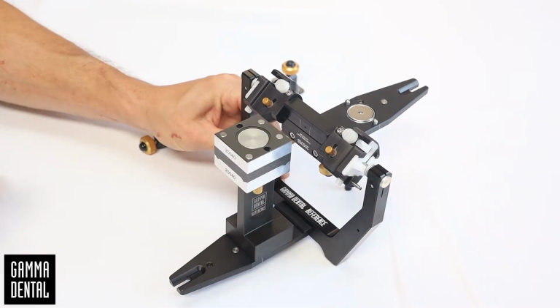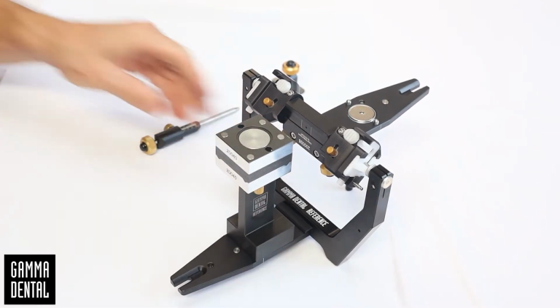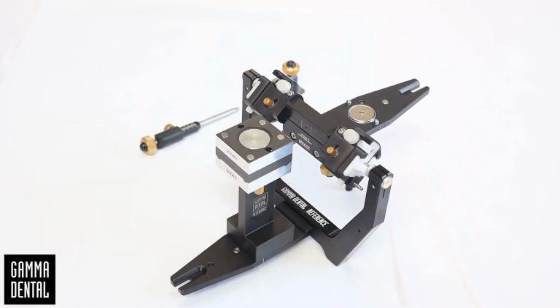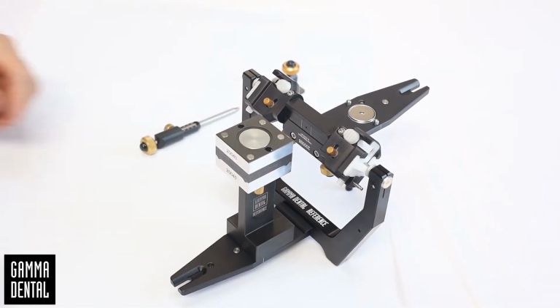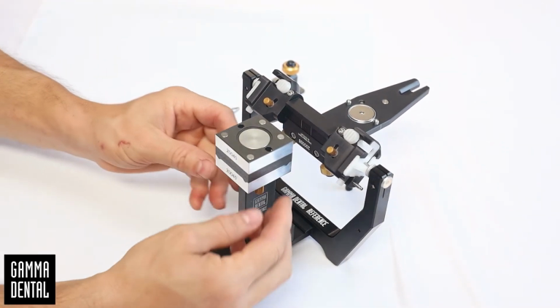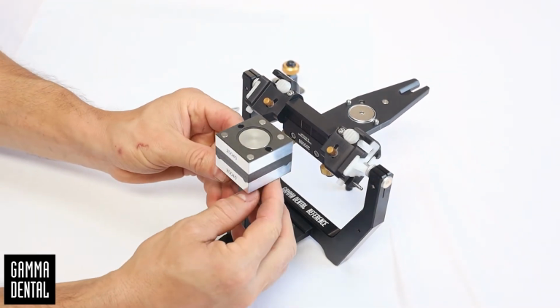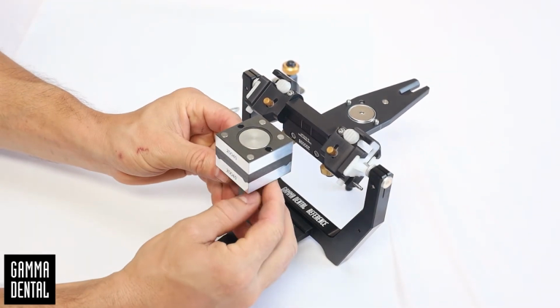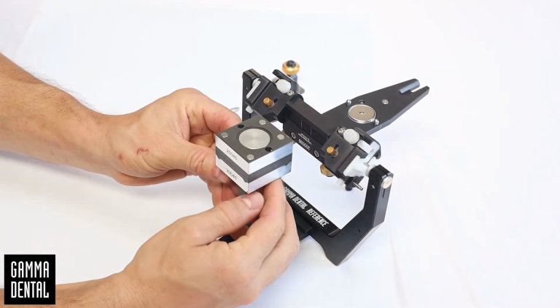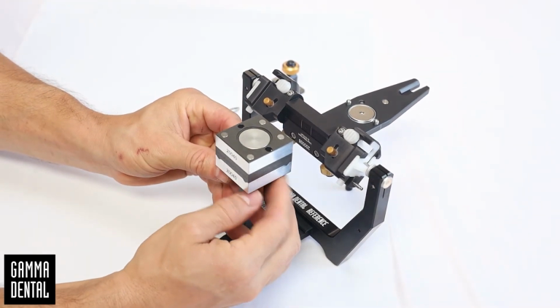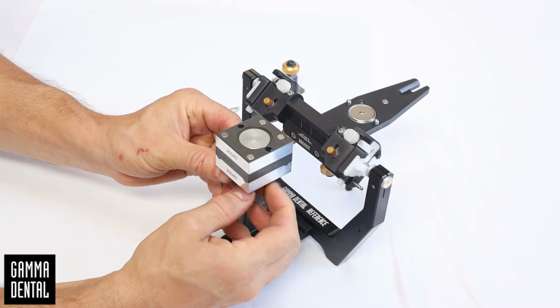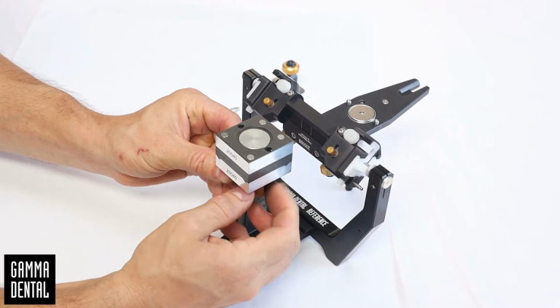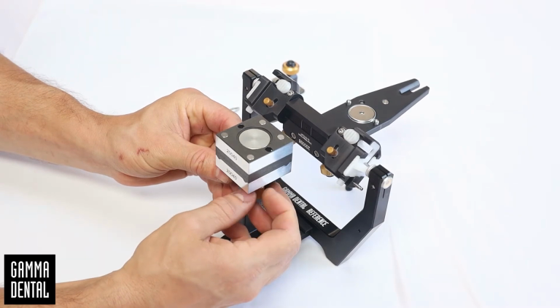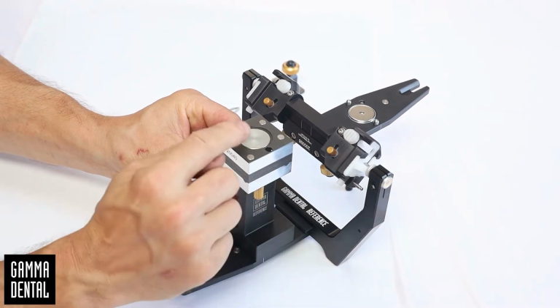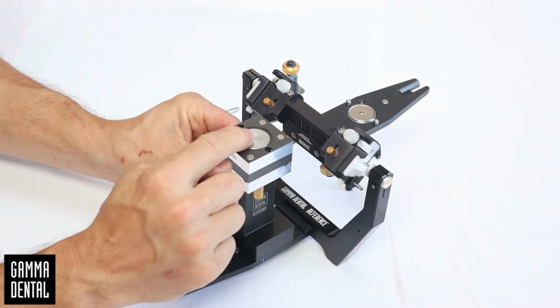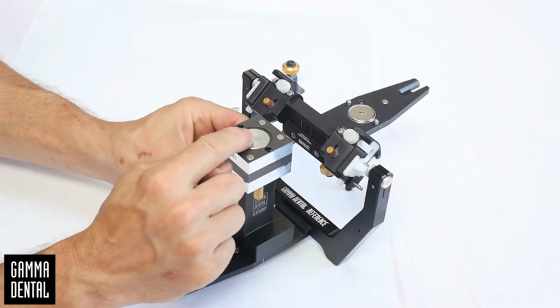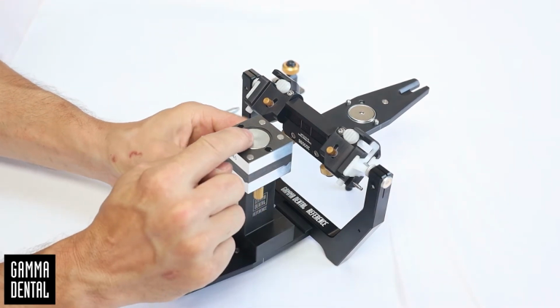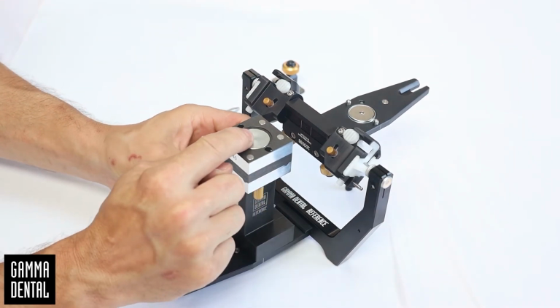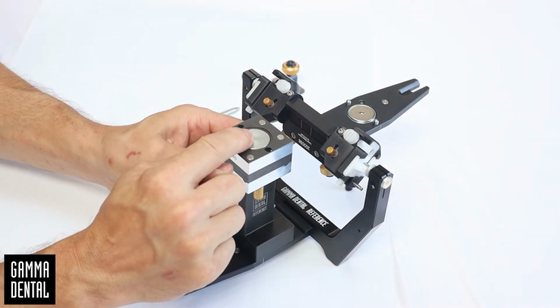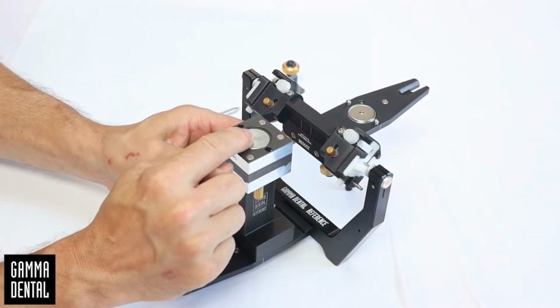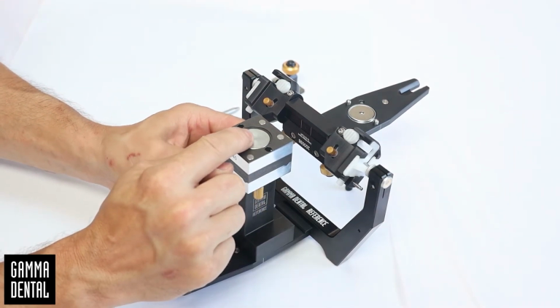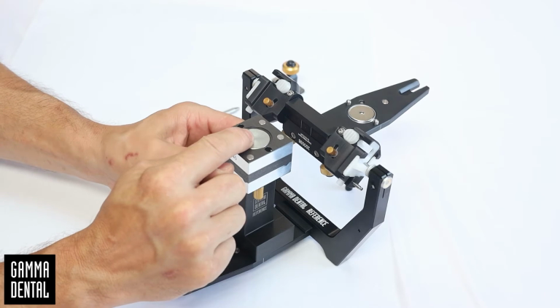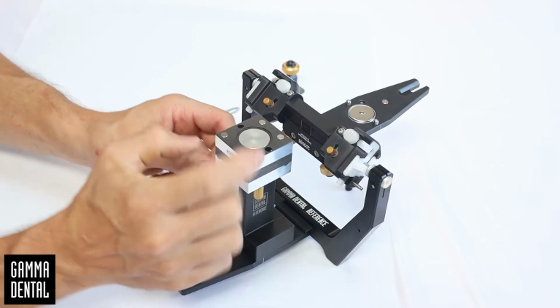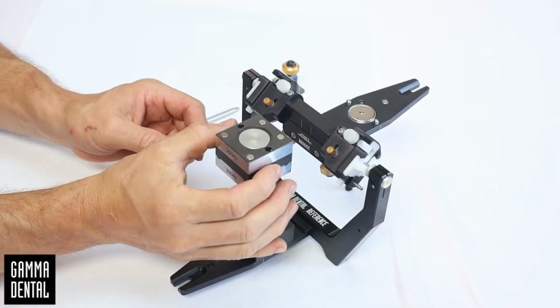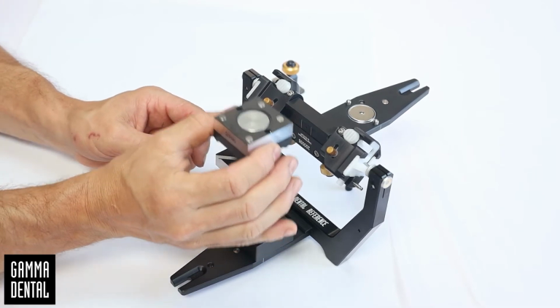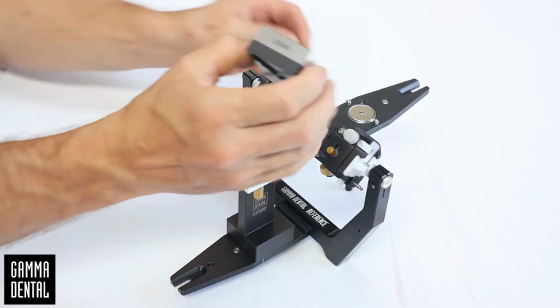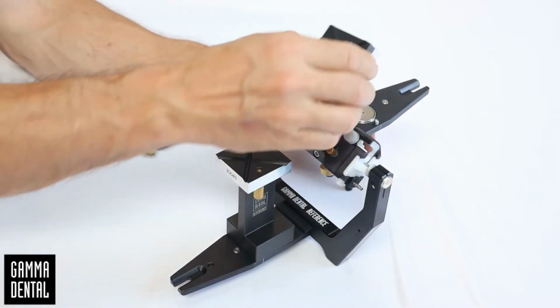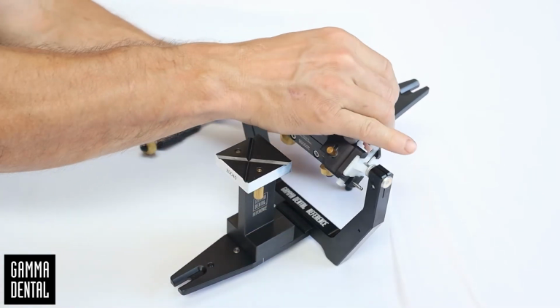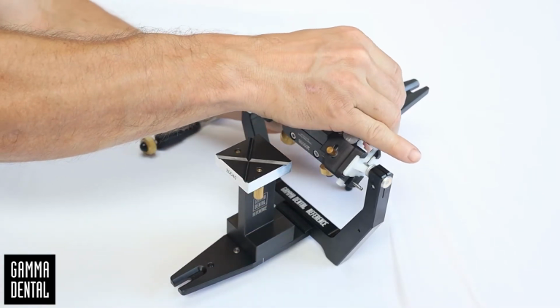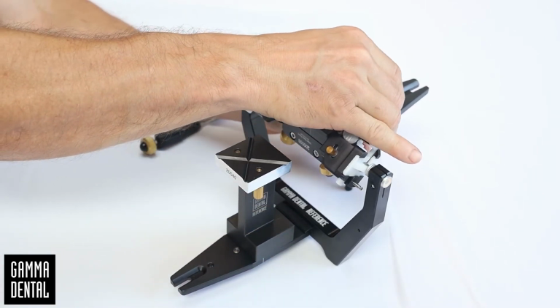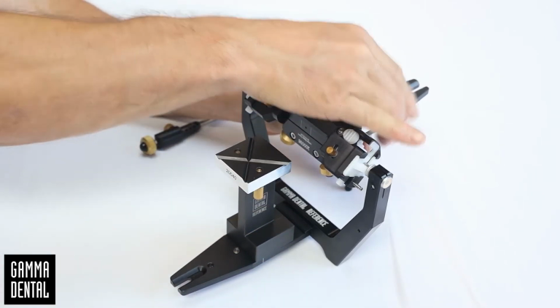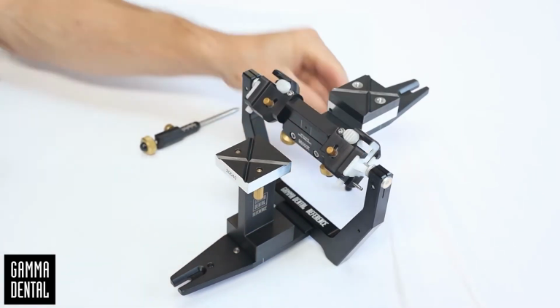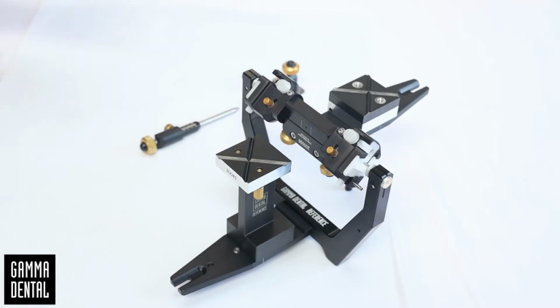Open the calibration key and mount the upper part of the key to the upper part of the articulator. Do not close the articulator when the calibration key is closed — this can damage the key.